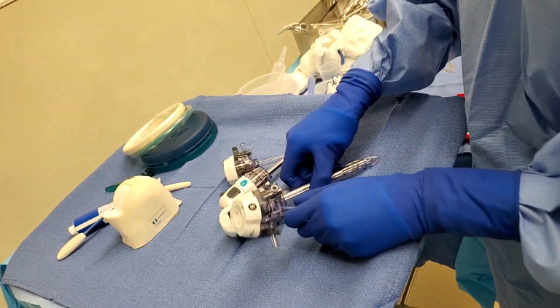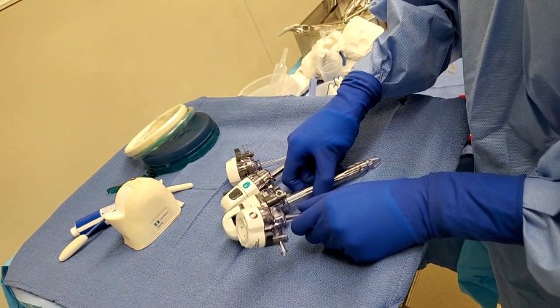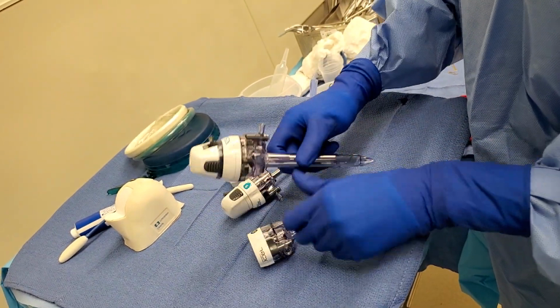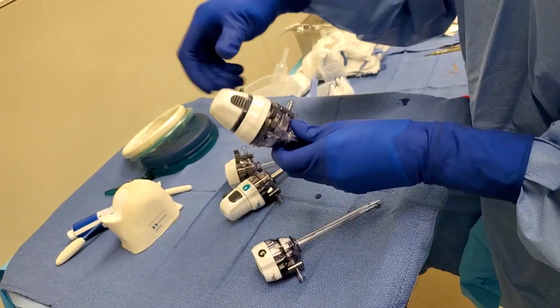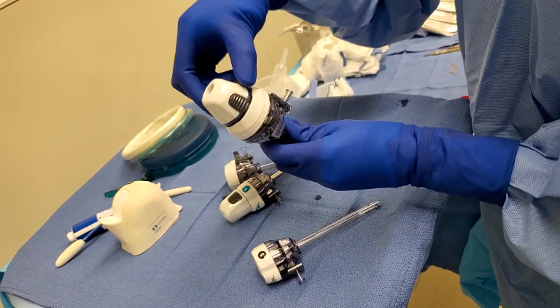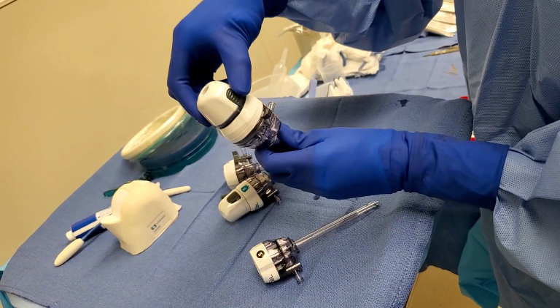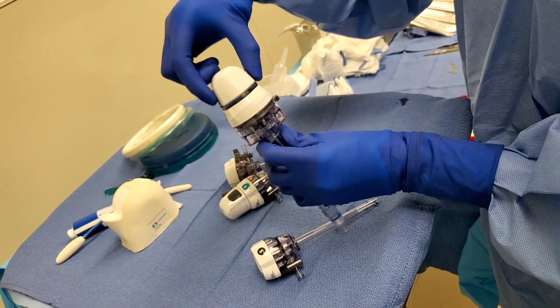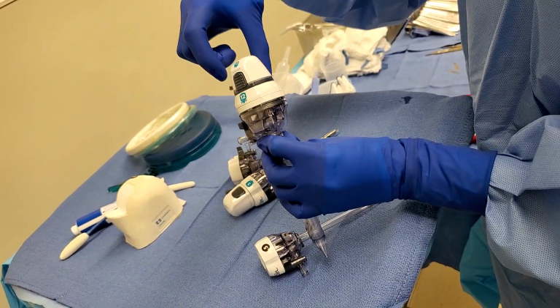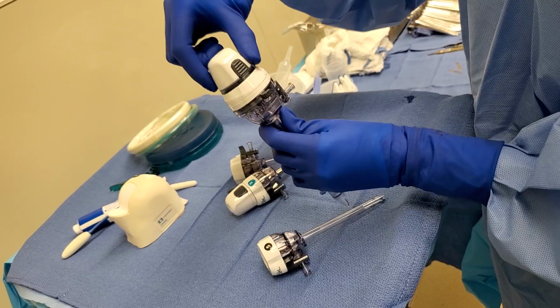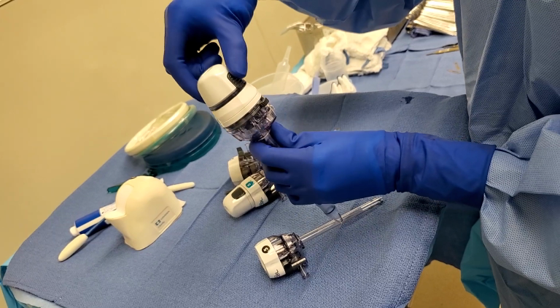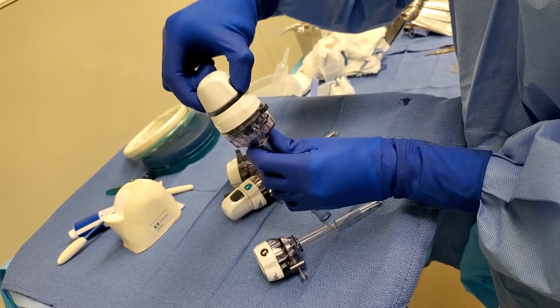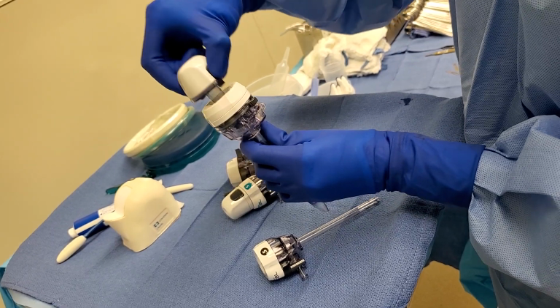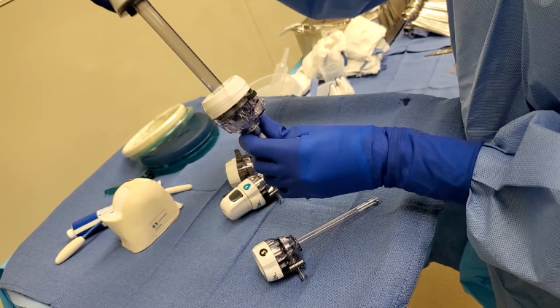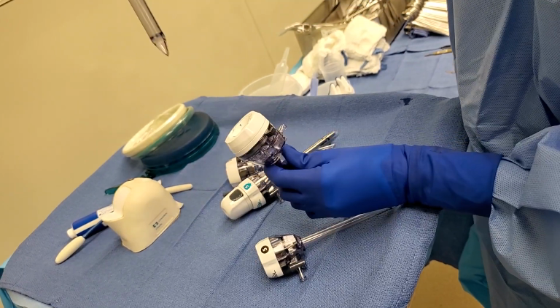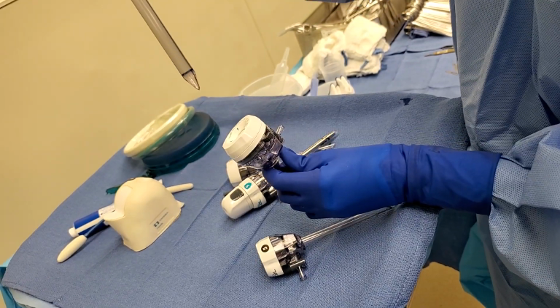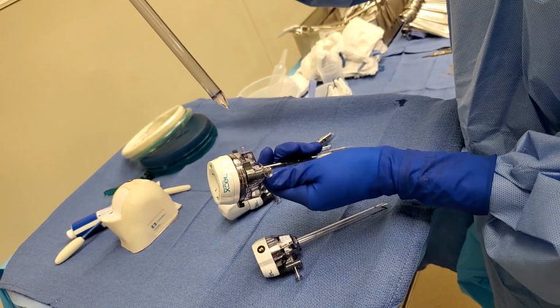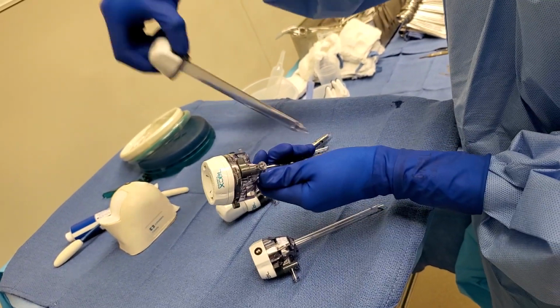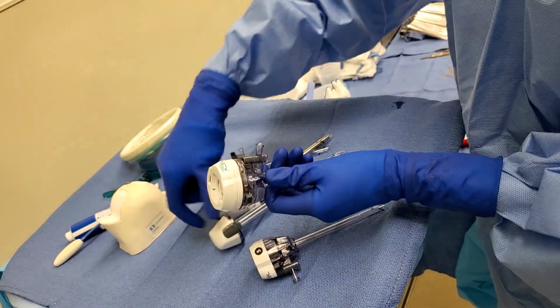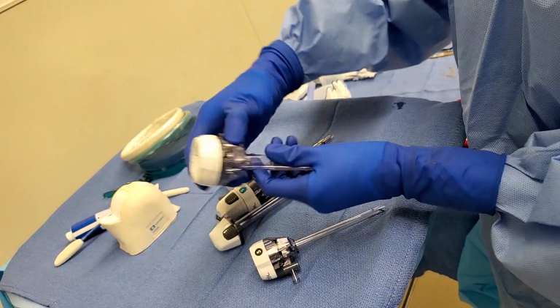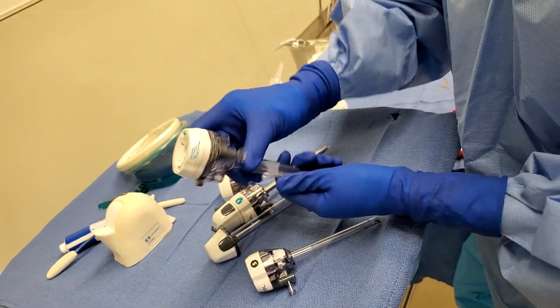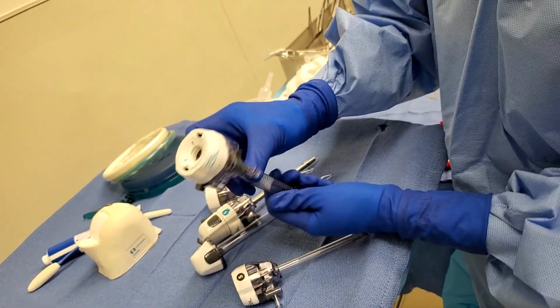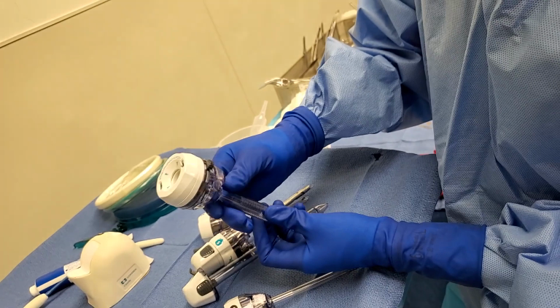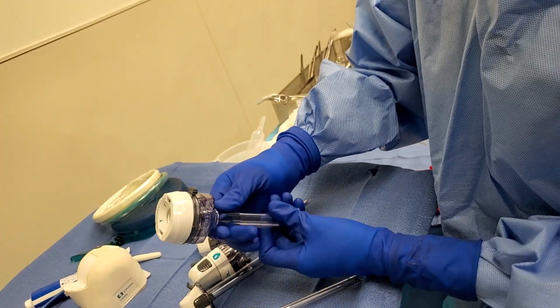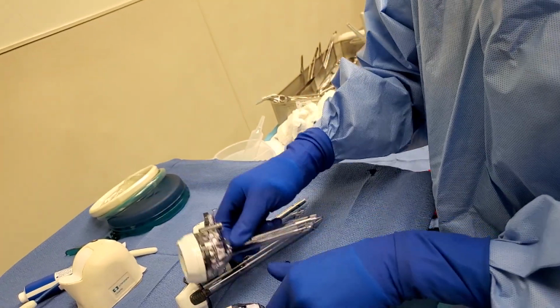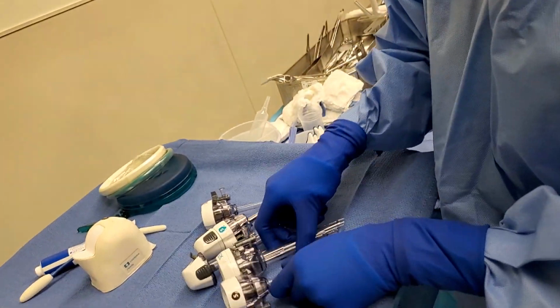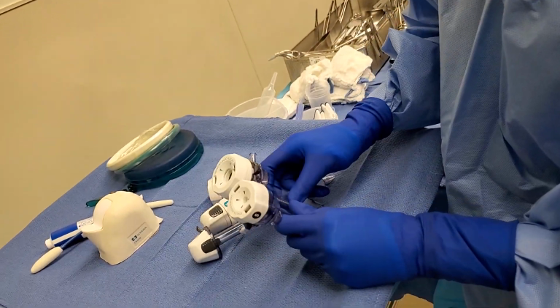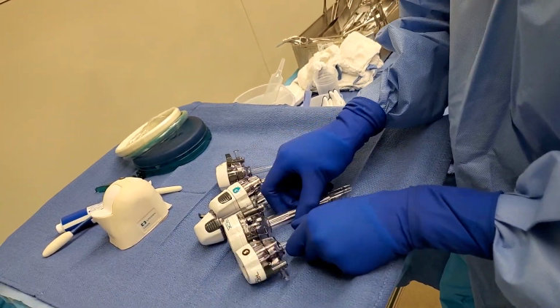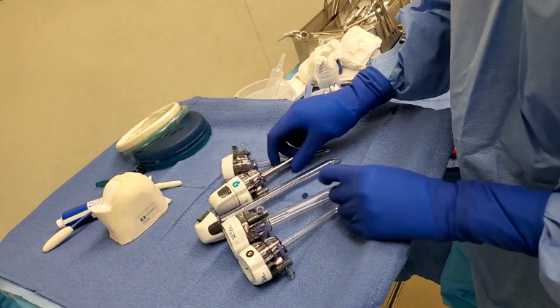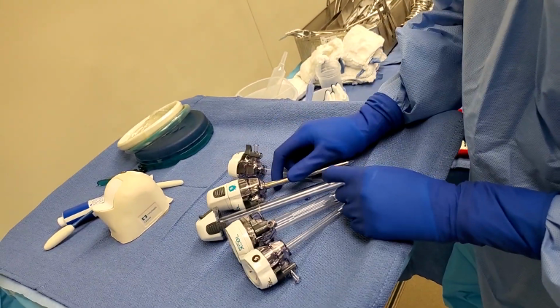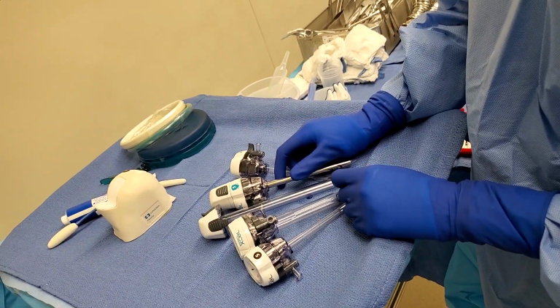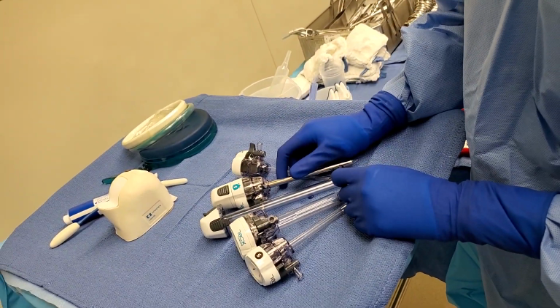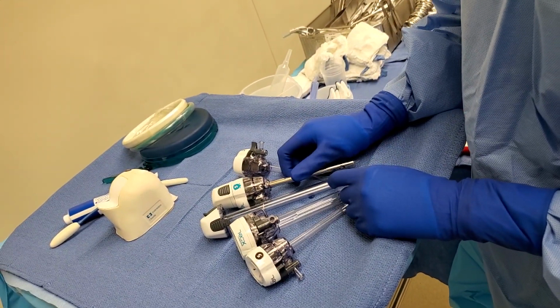To take it out, you just pinch this and then you're done. And that is how you use the laparoscopic trocars. Oh my god, I forgot!